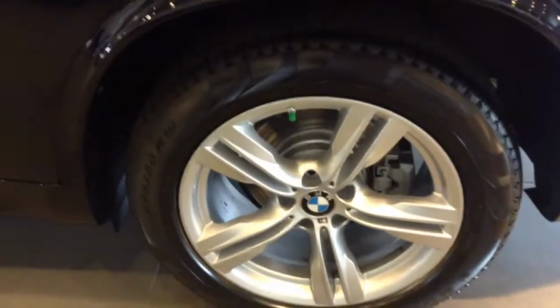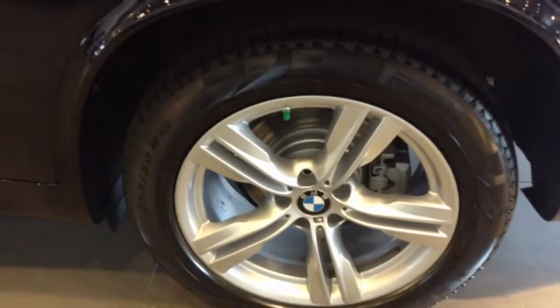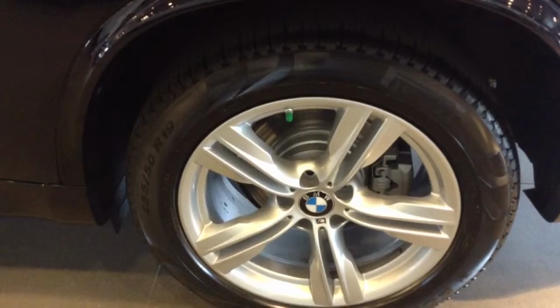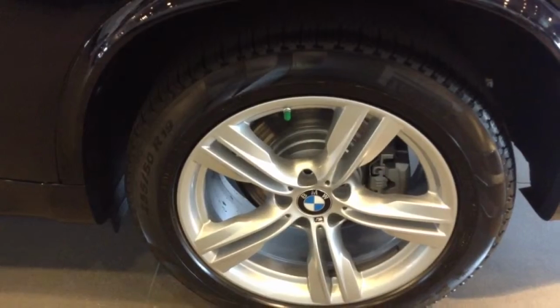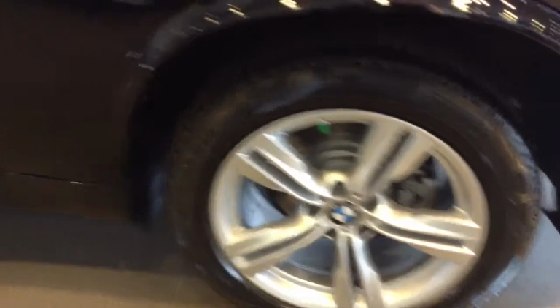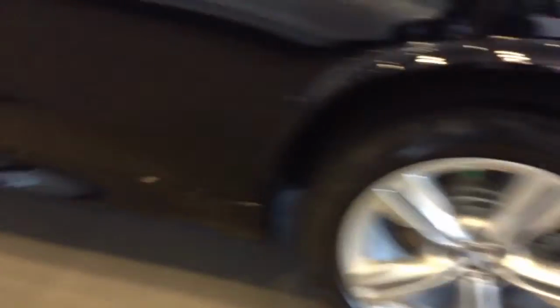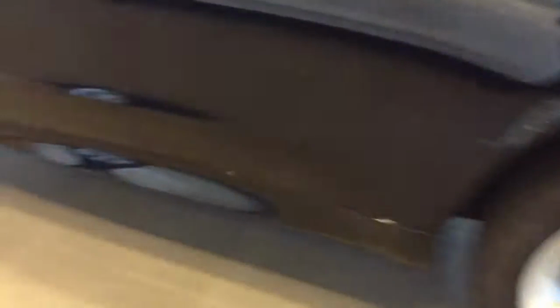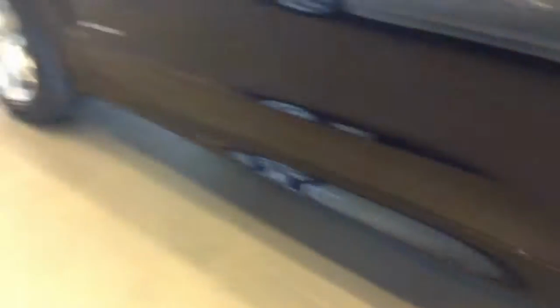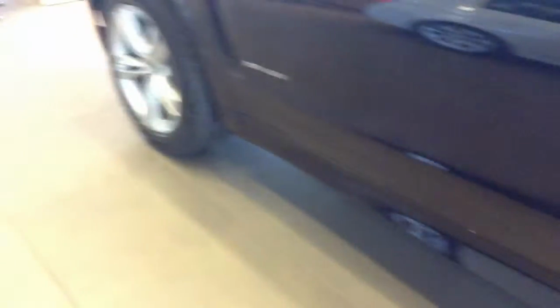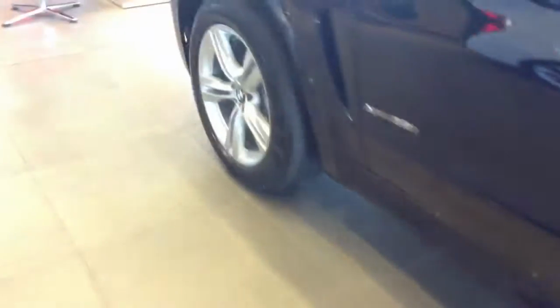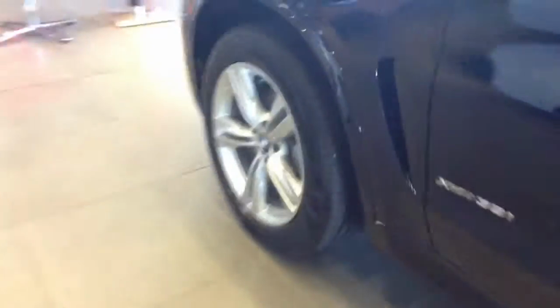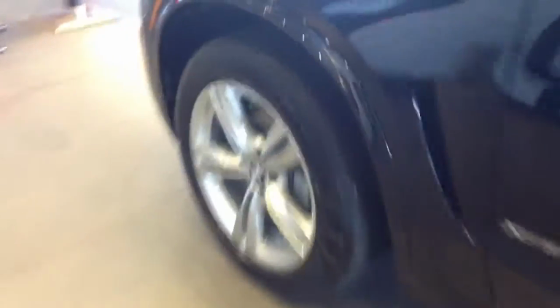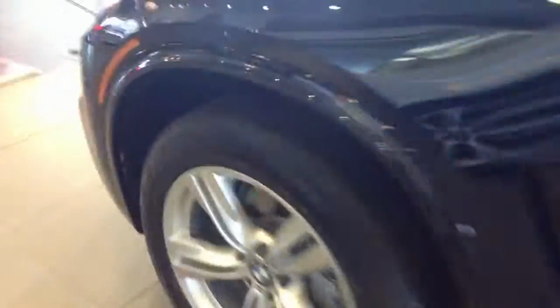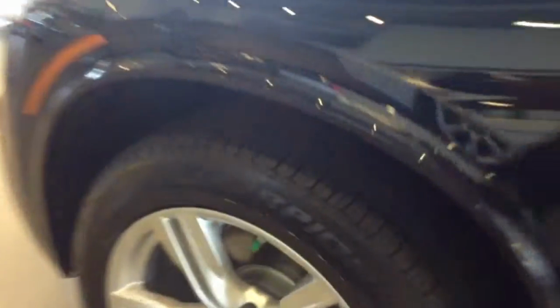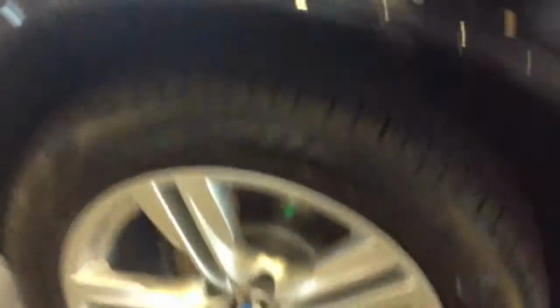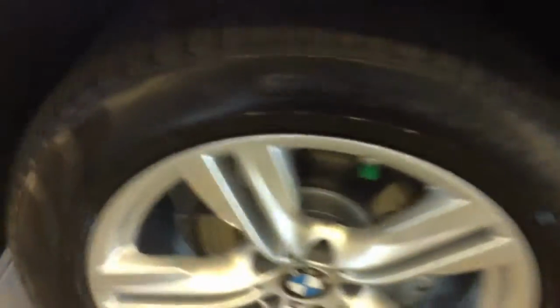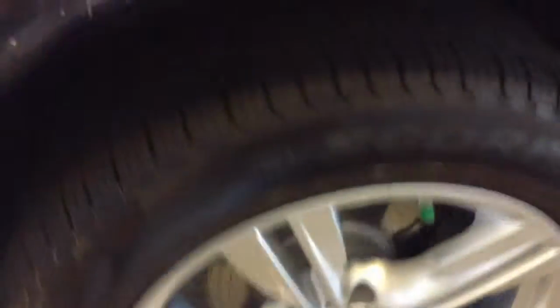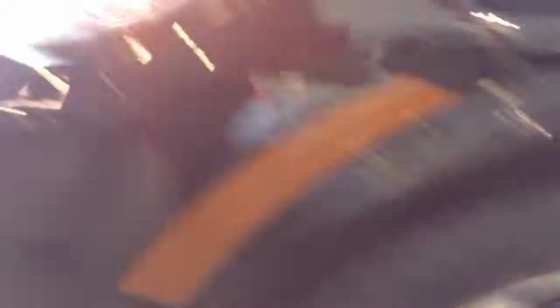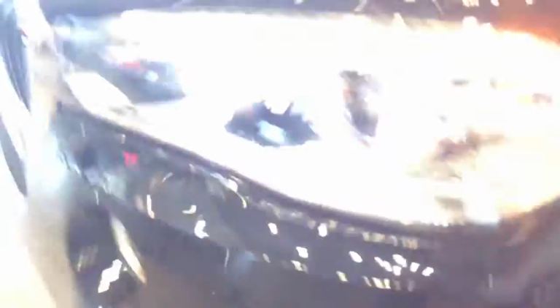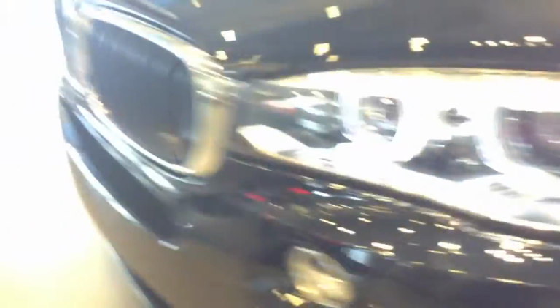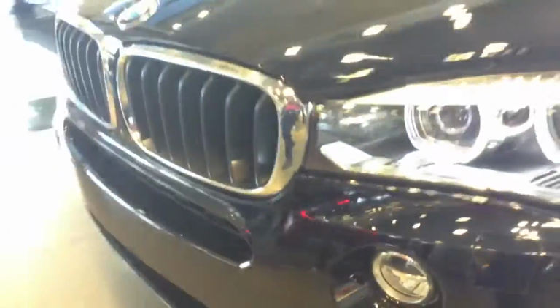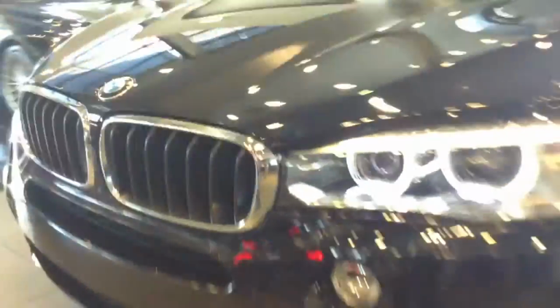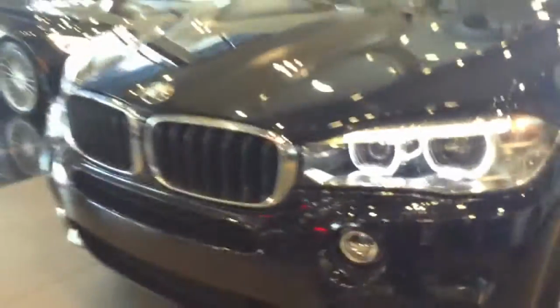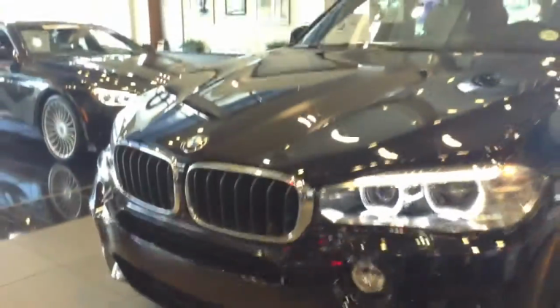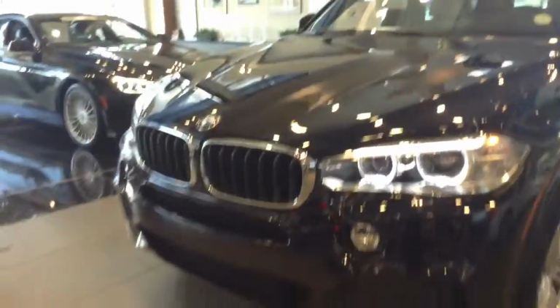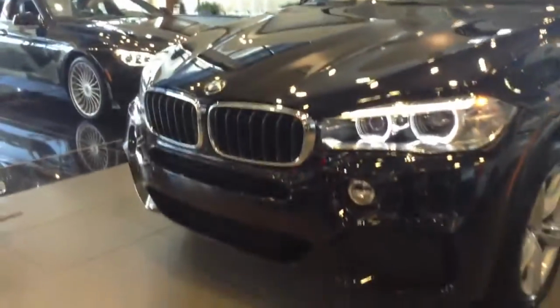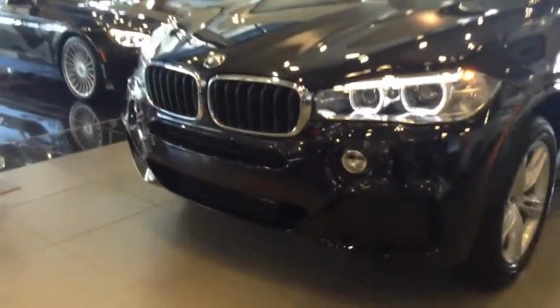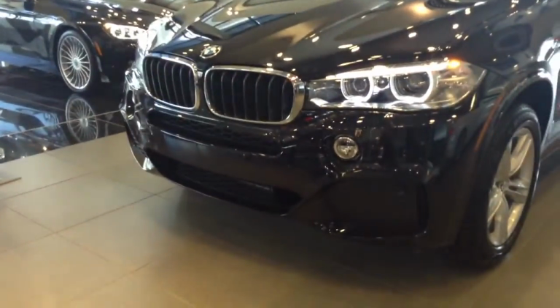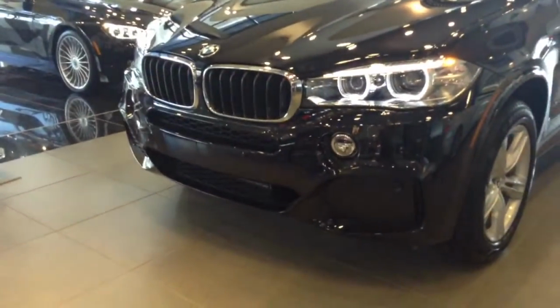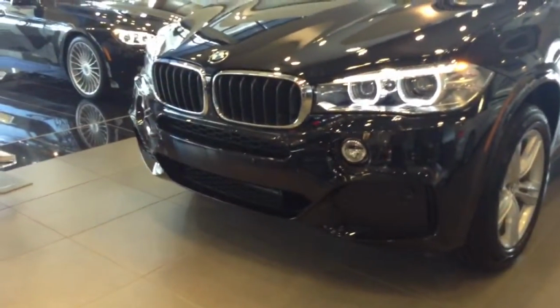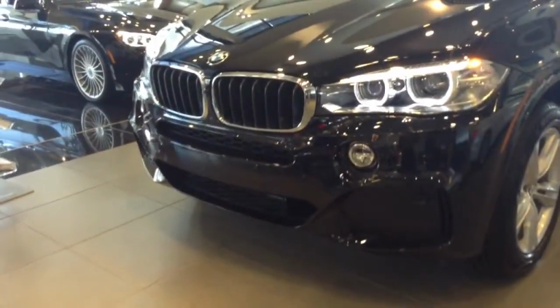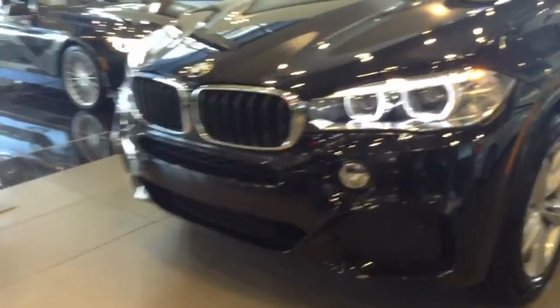Does have the M-Sport package on that, so you will see that M-branding on the wheels. You'll see the more aggressive lower front-end skirt there.